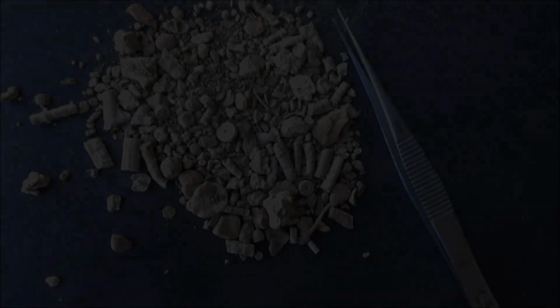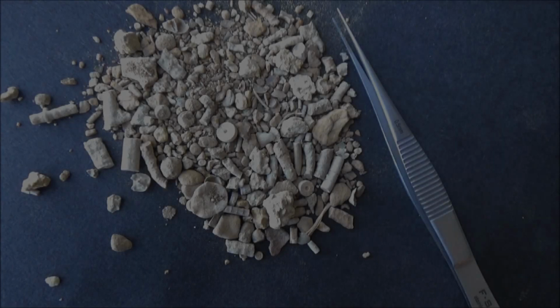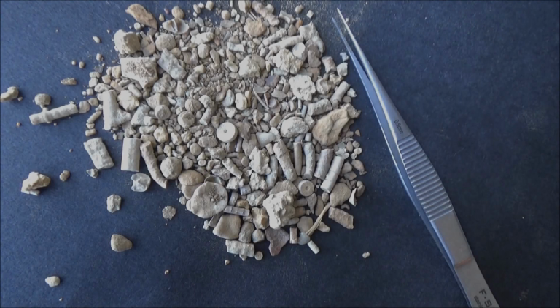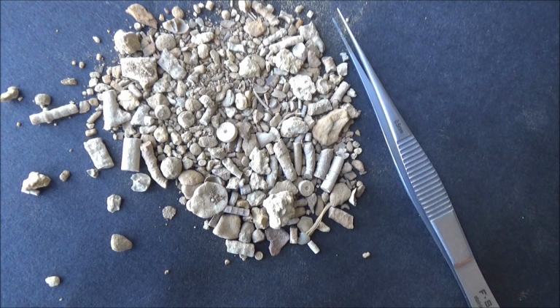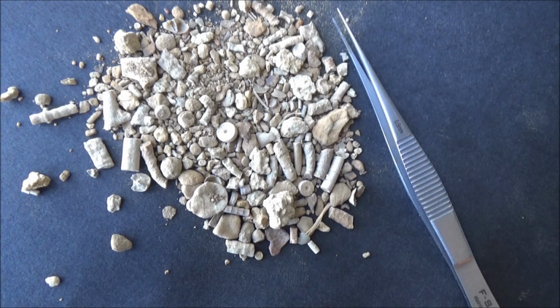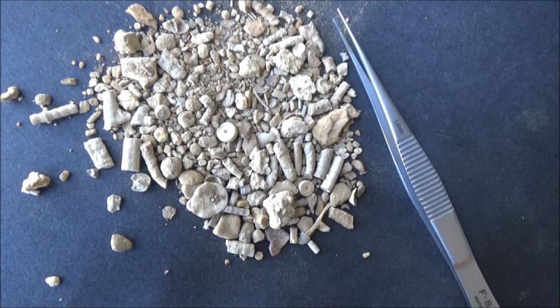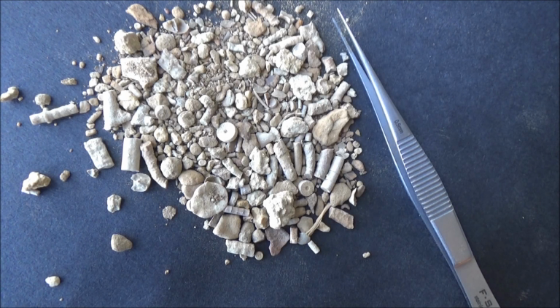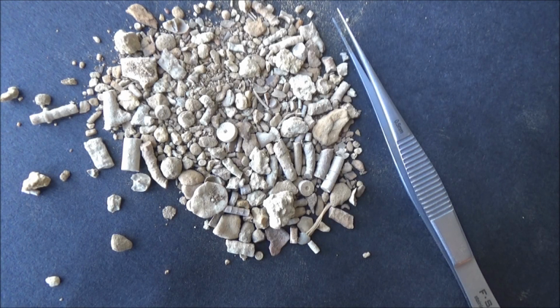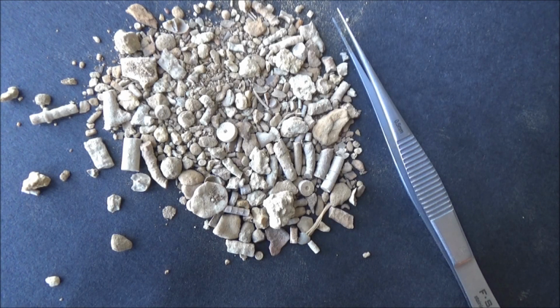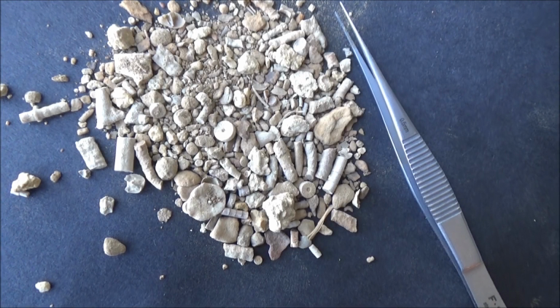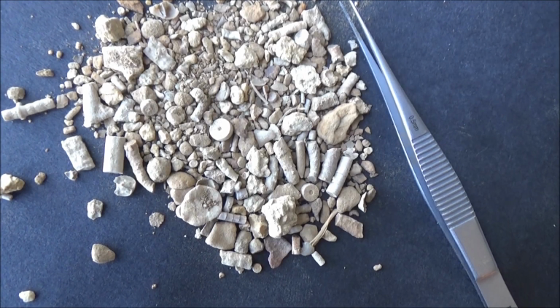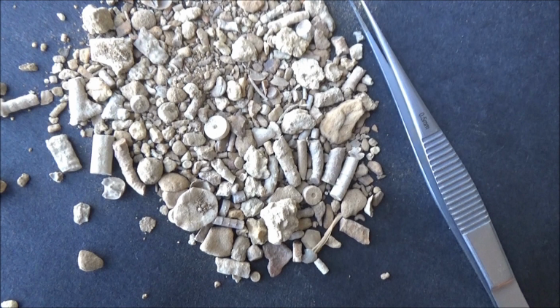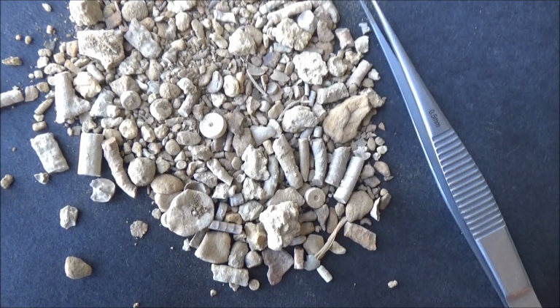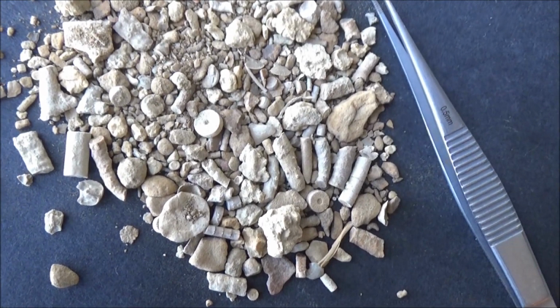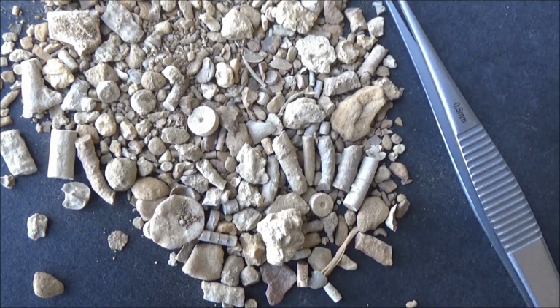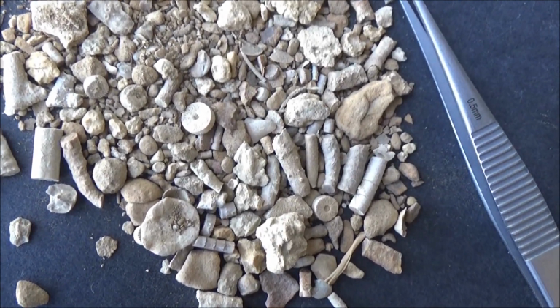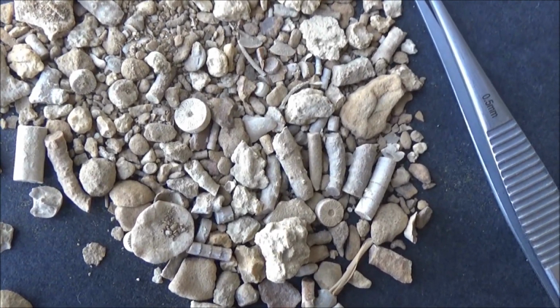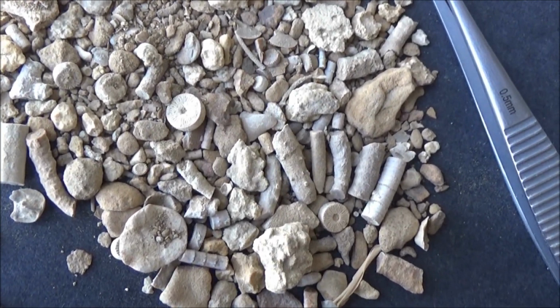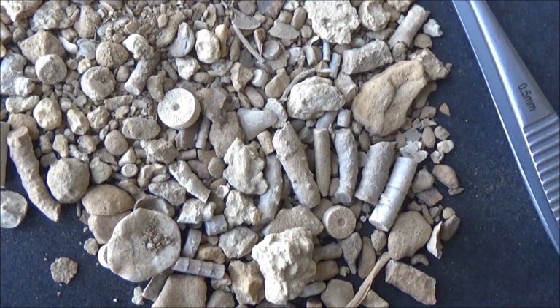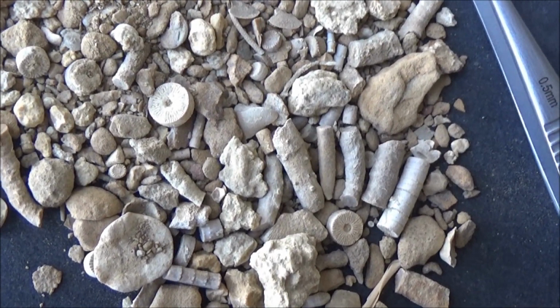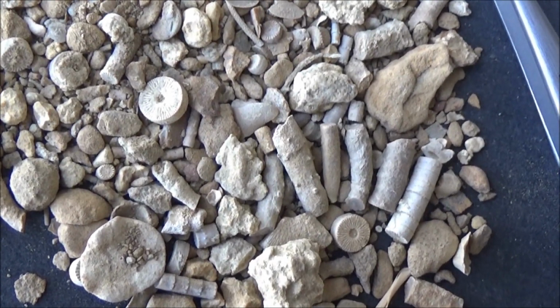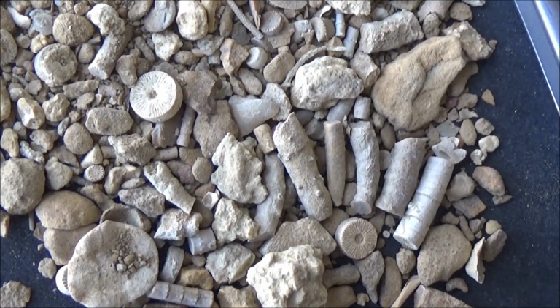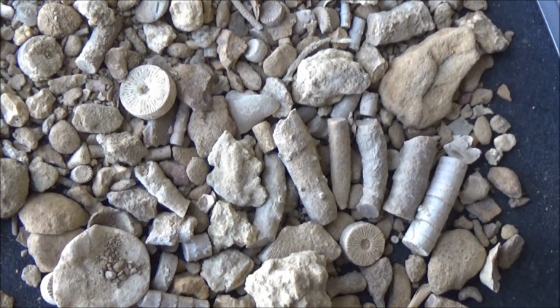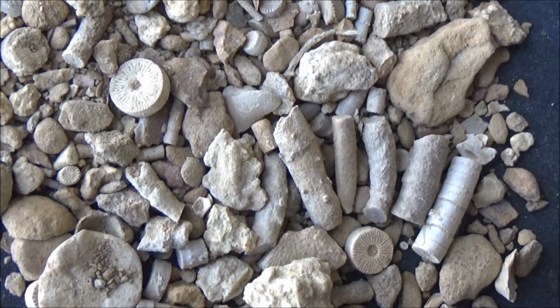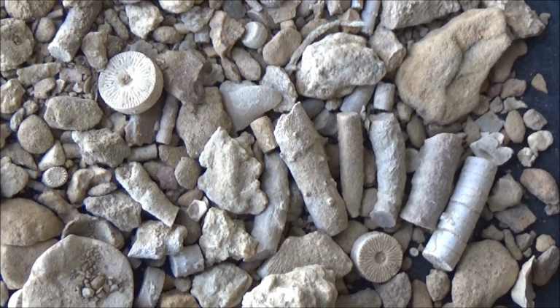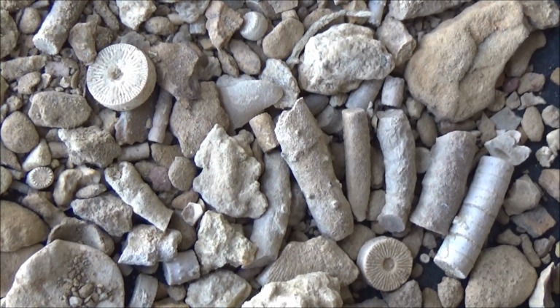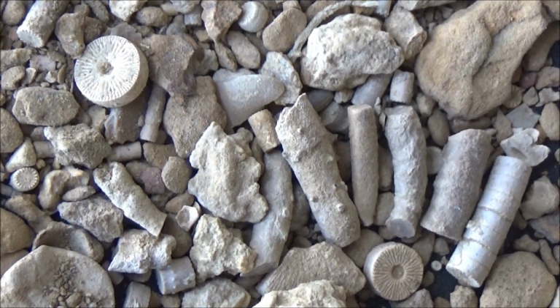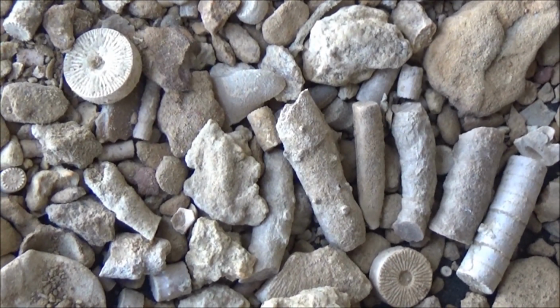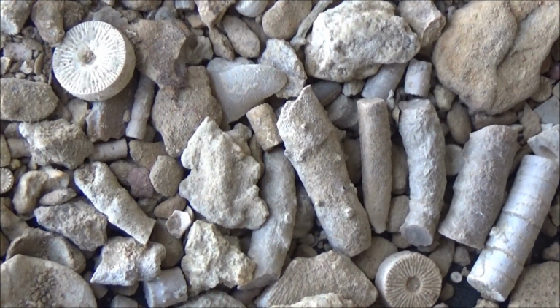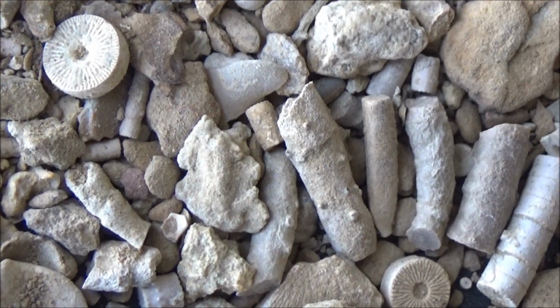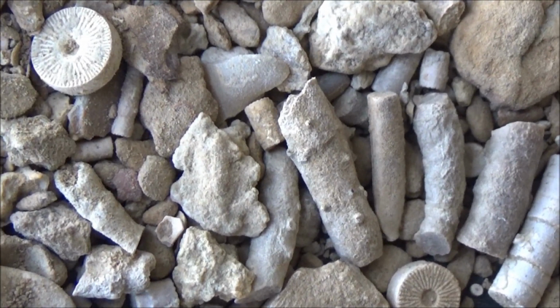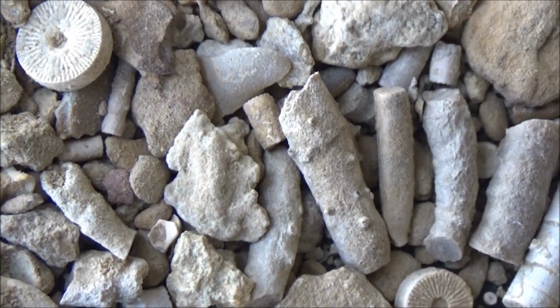Hello, everybody and everyone! Today, I'm going fossil hunting without leaving the house, and you are welcome to come along. We will be sifting through the matrix from Carboniferous deposits looking for tiny bitty fossils.